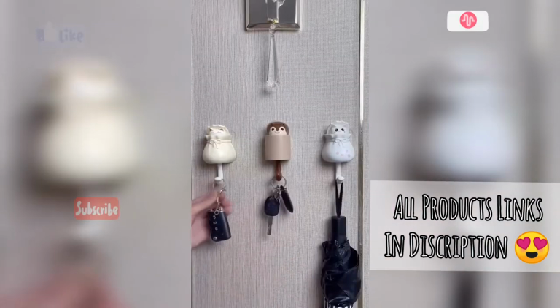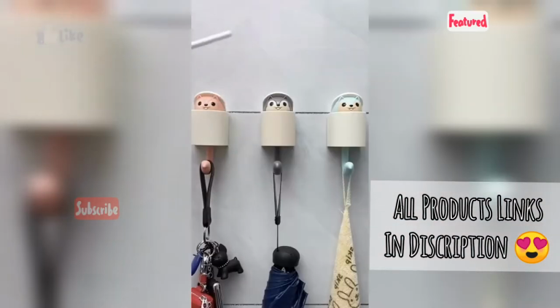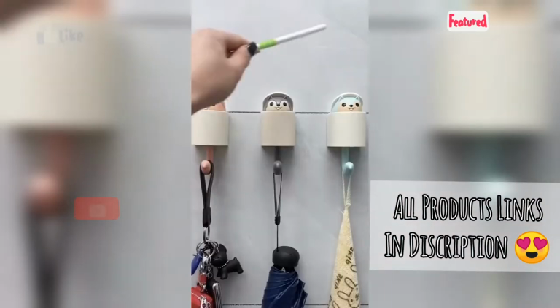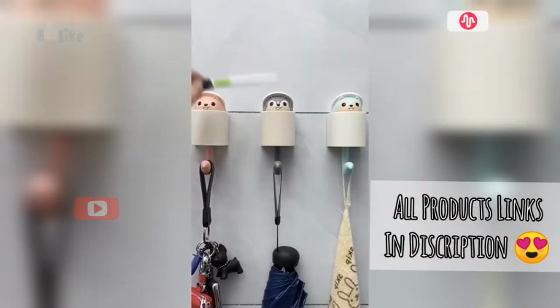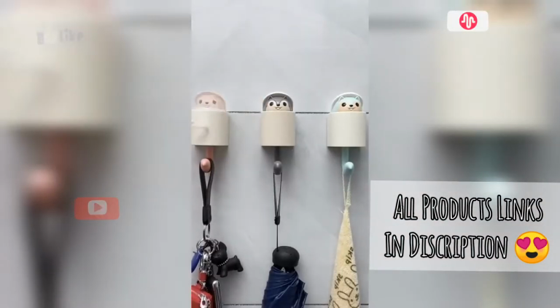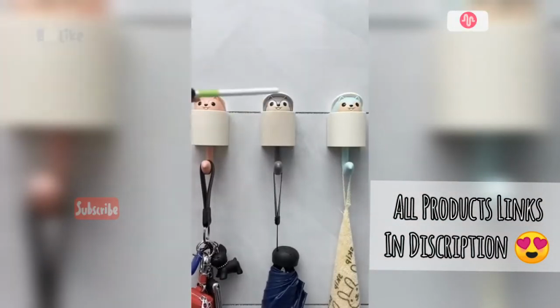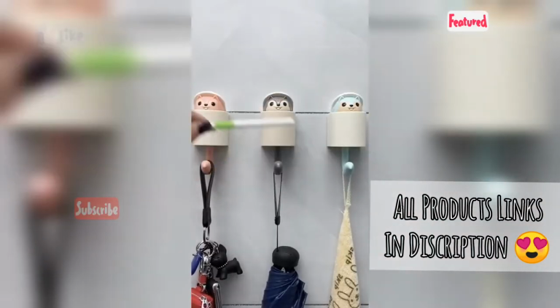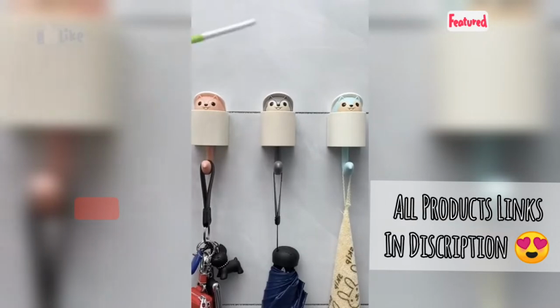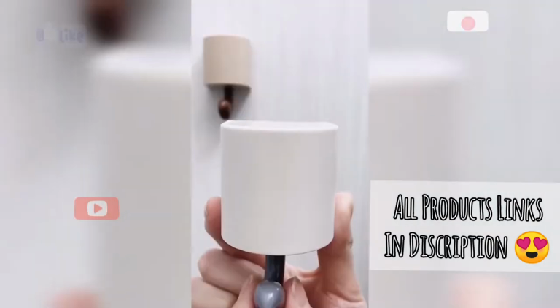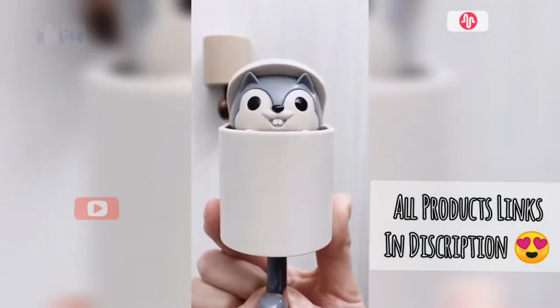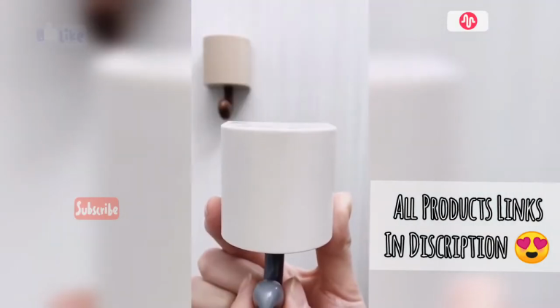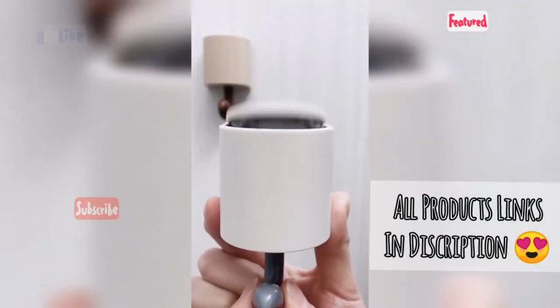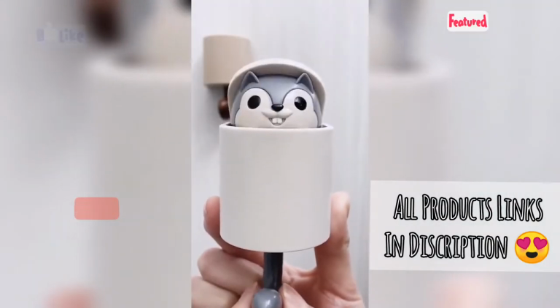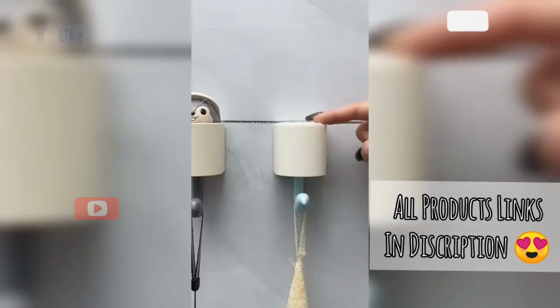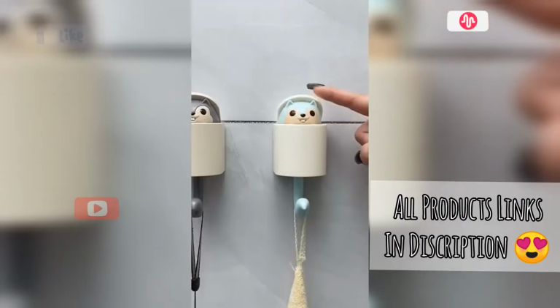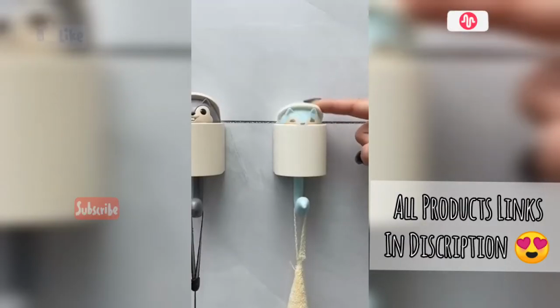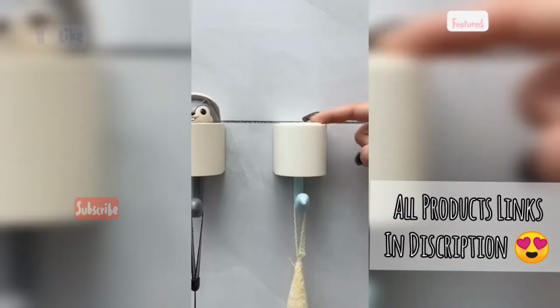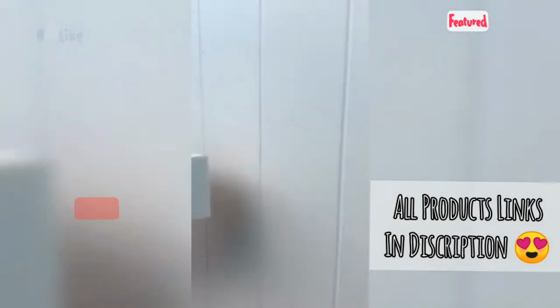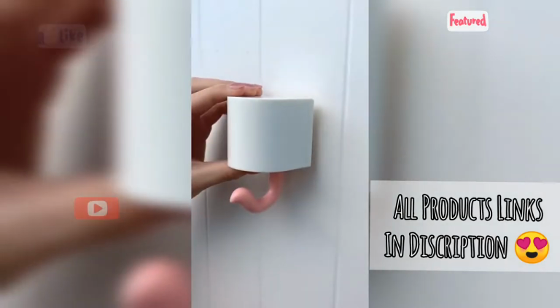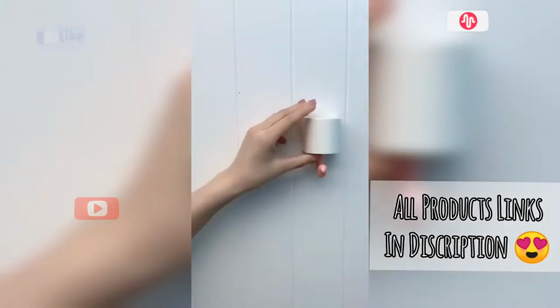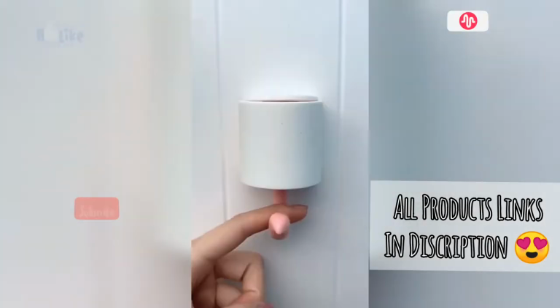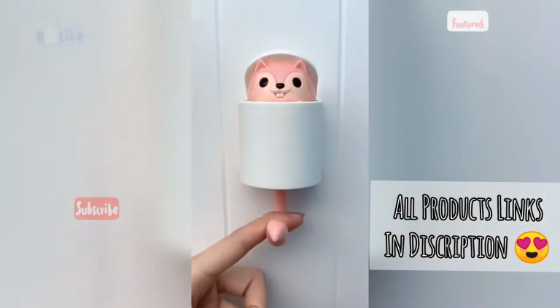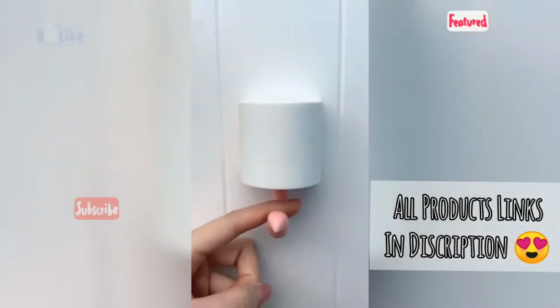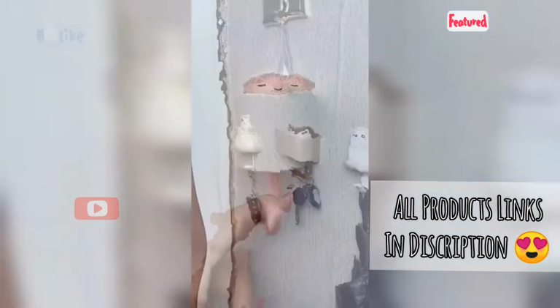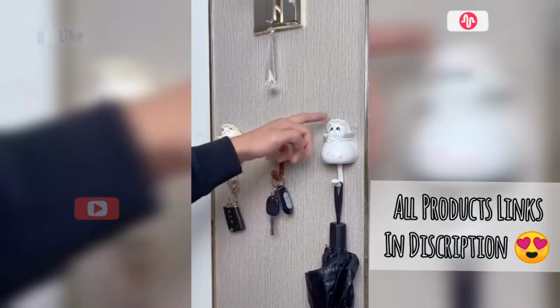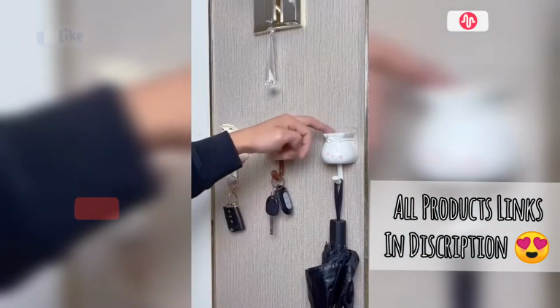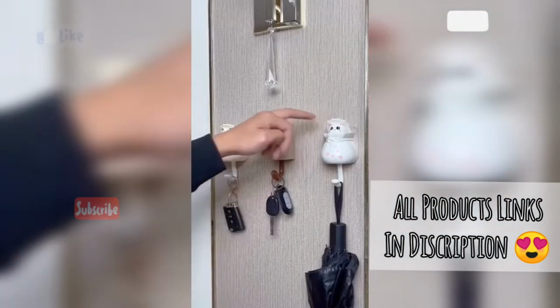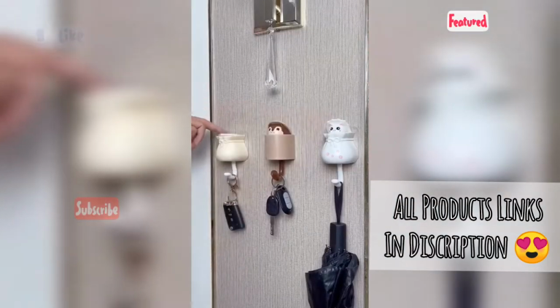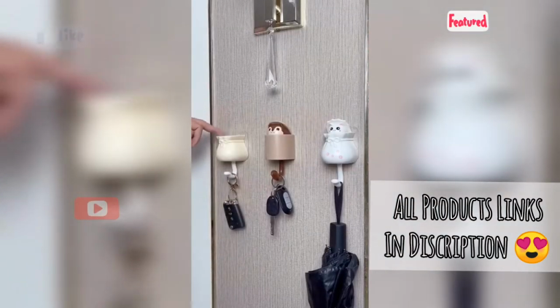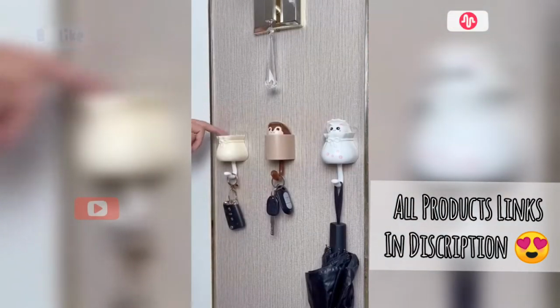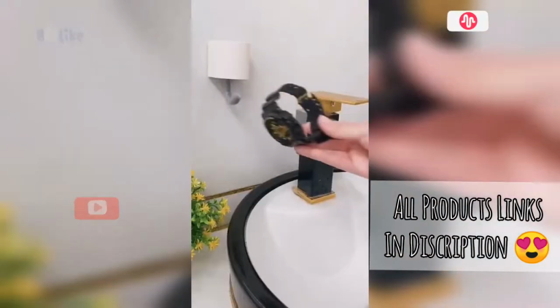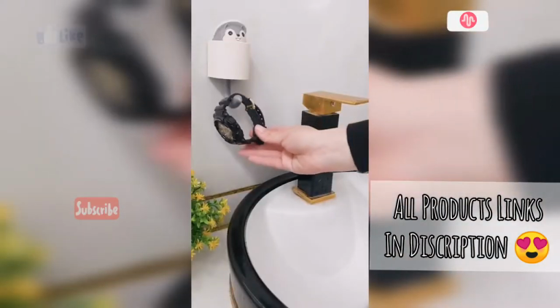I recently got these little helpers for my apartment. Here's cutie number one, another little friend, this one I named Sandy Kinks, and my last little helper. They're small but strong.